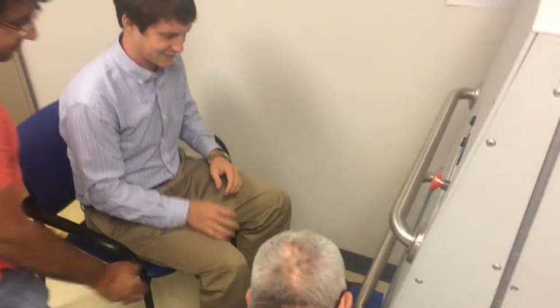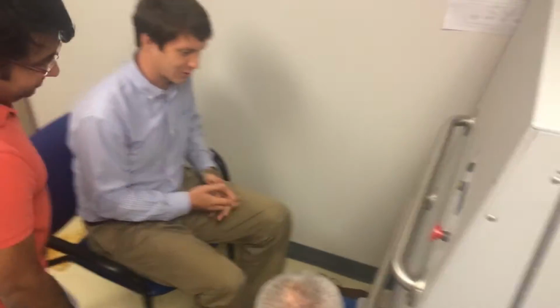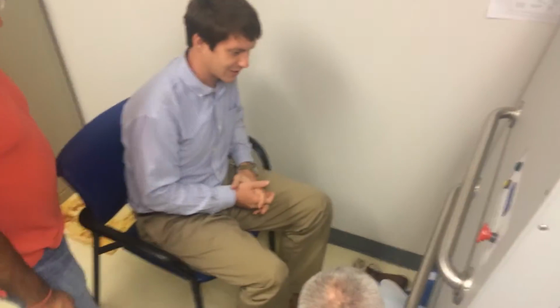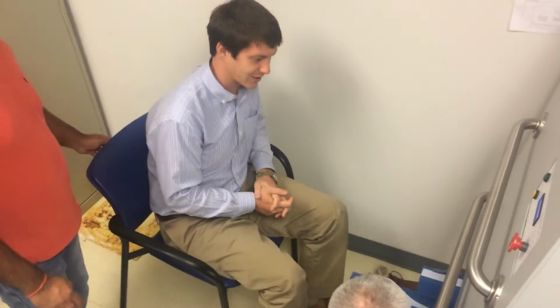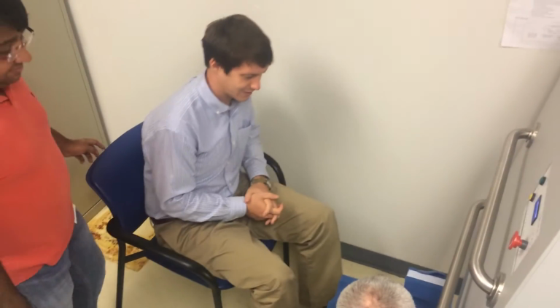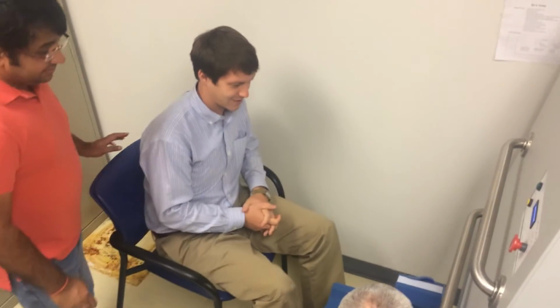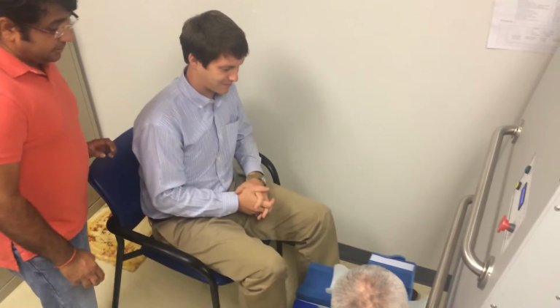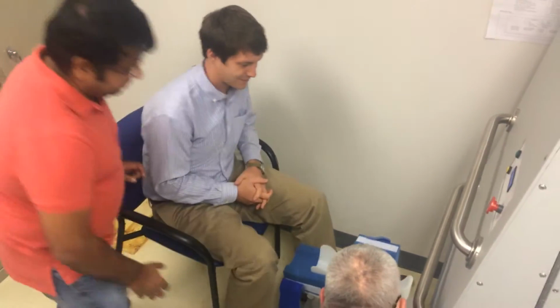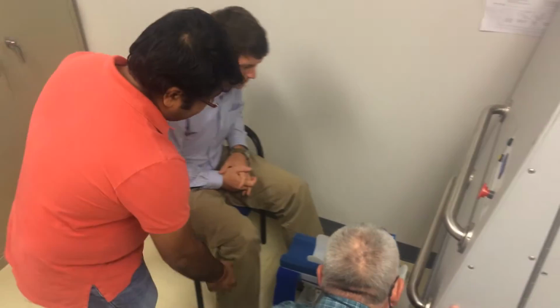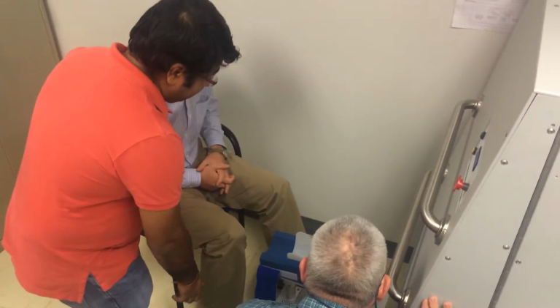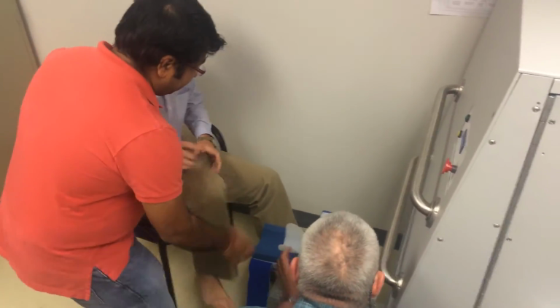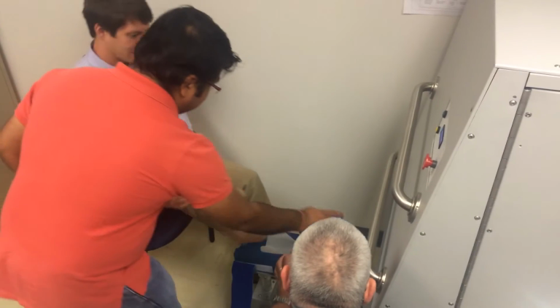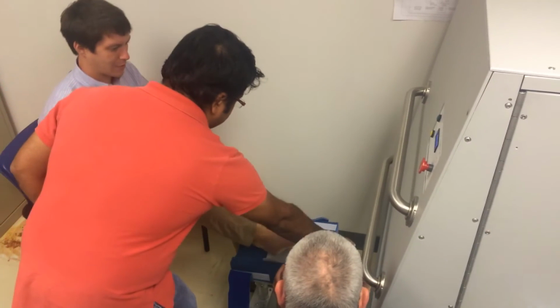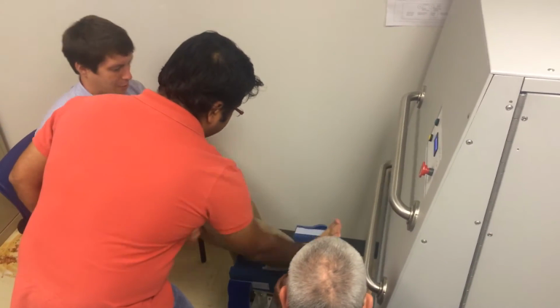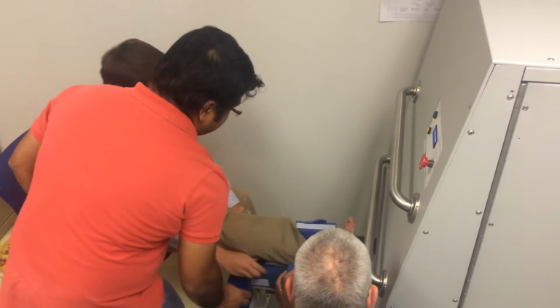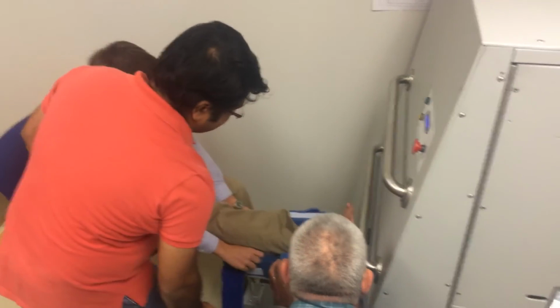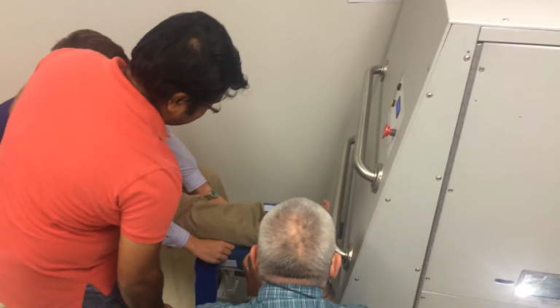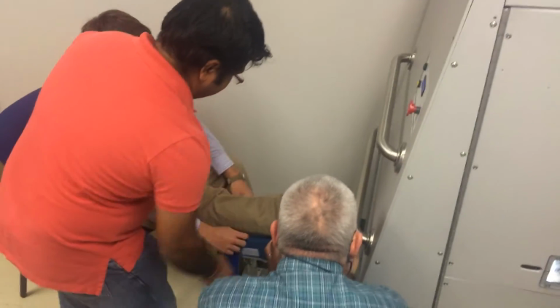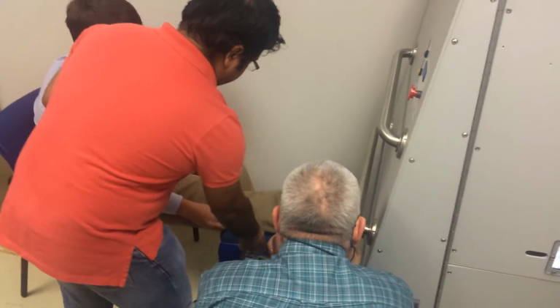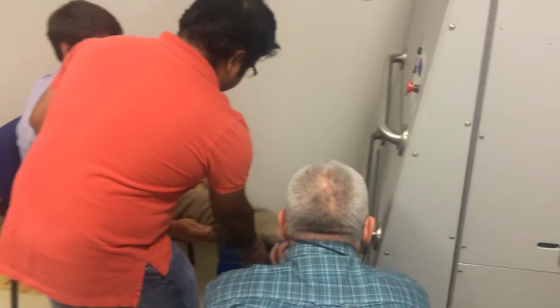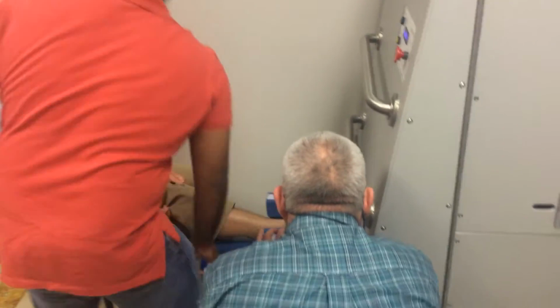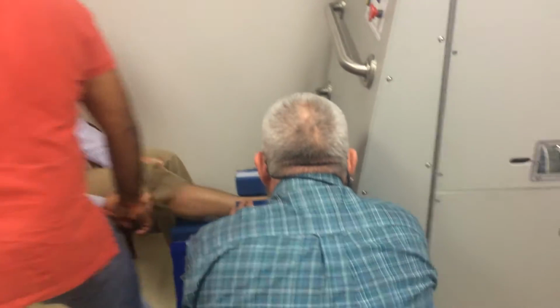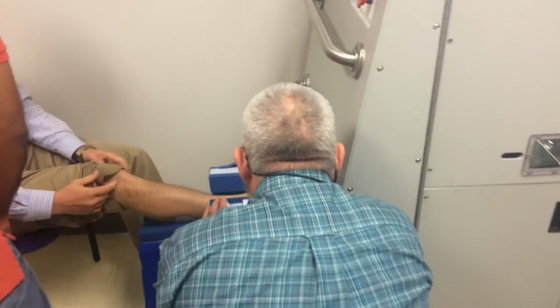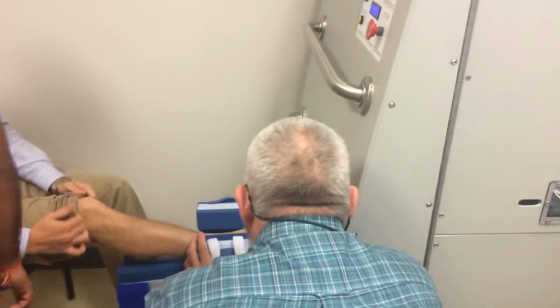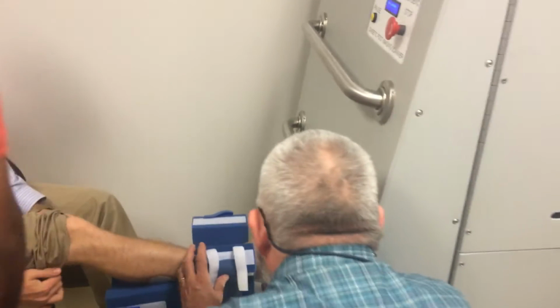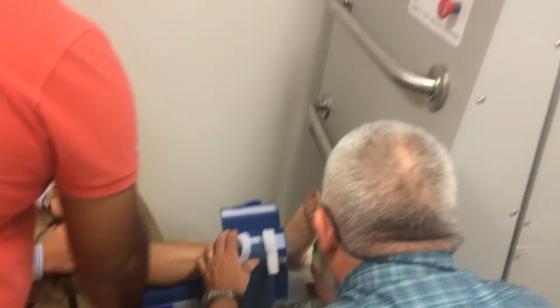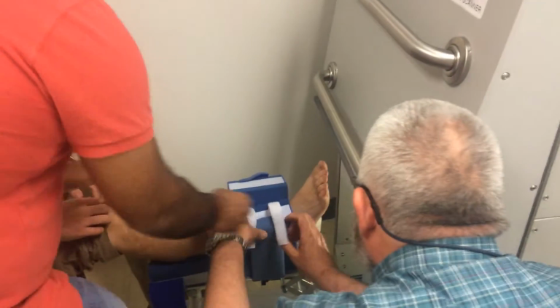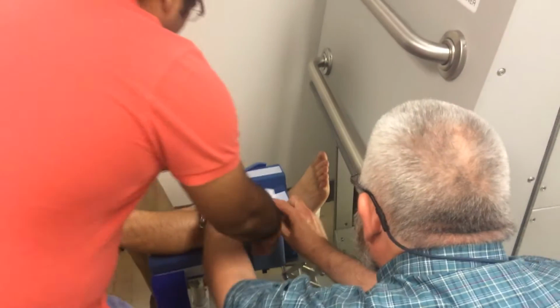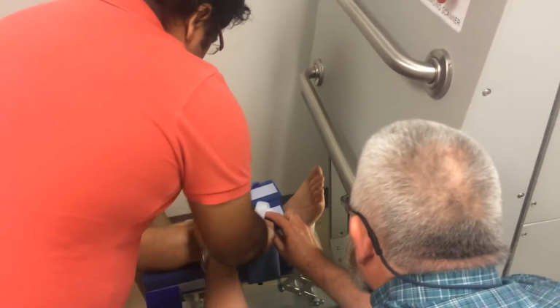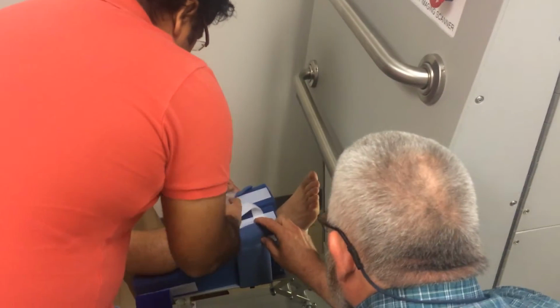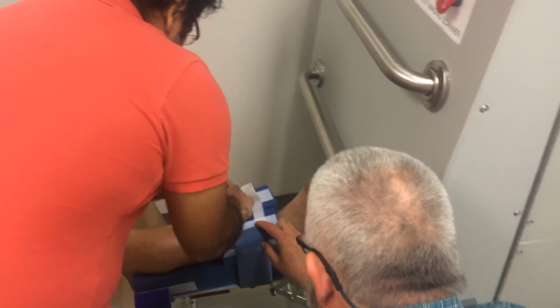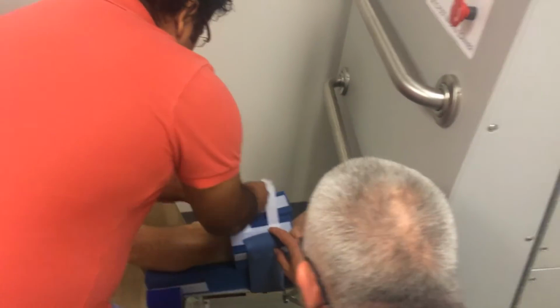This is a quick video of a diabetic foot image scanner that is currently a prototype device. As you can see in this video, the patient sits in a chair and their foot is attached to this harness to keep it calibrated.